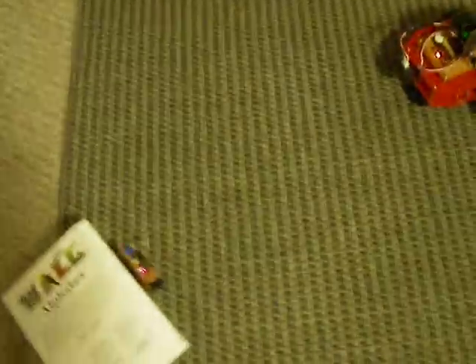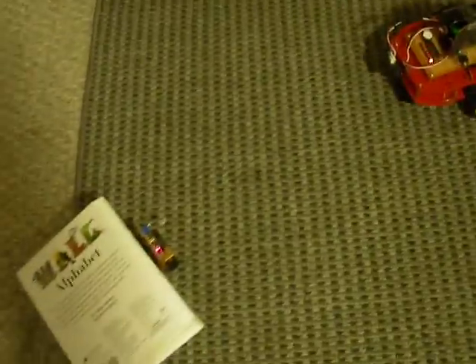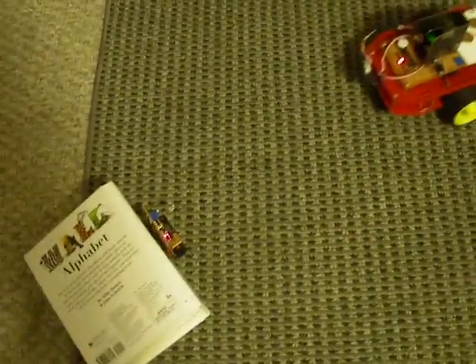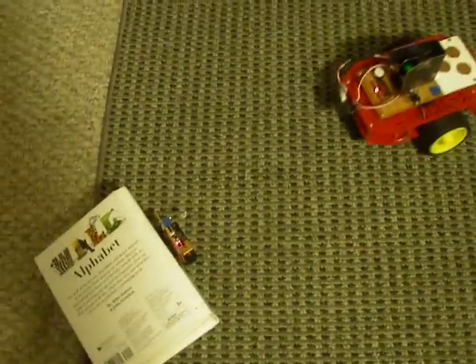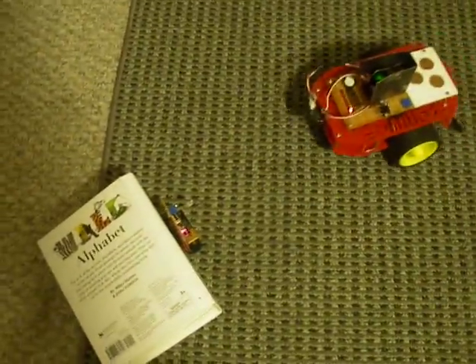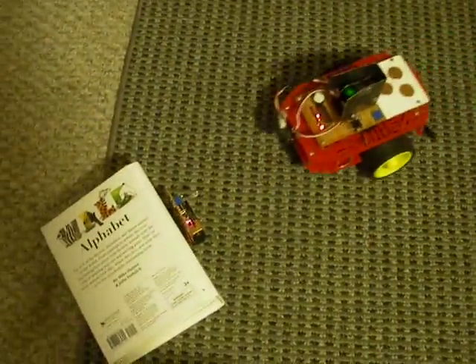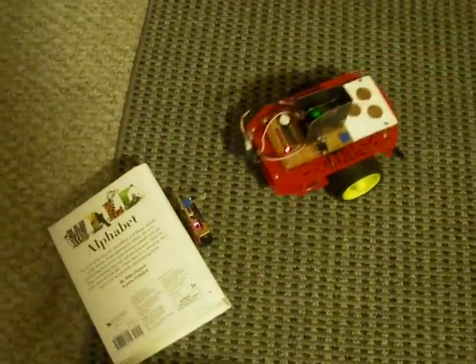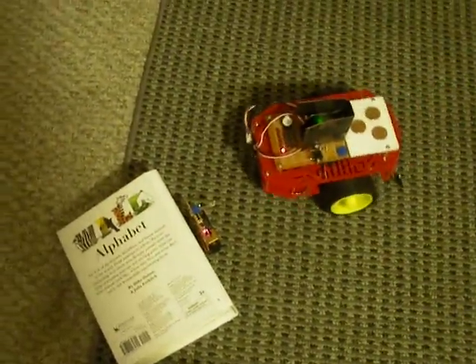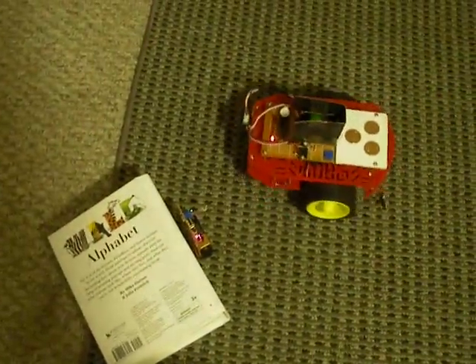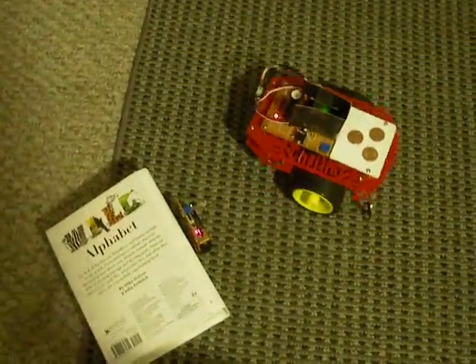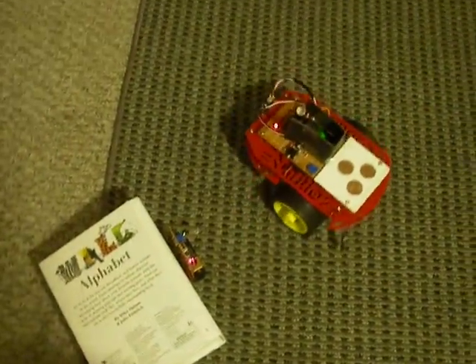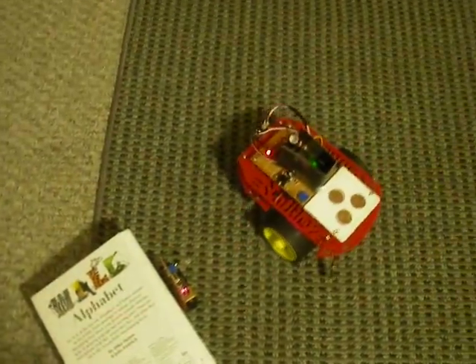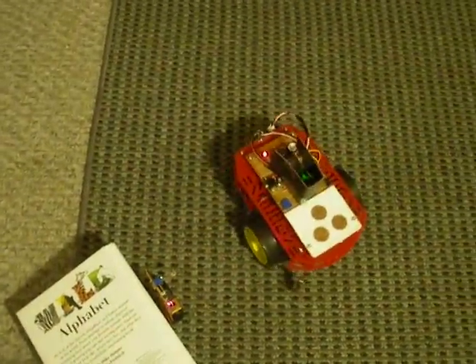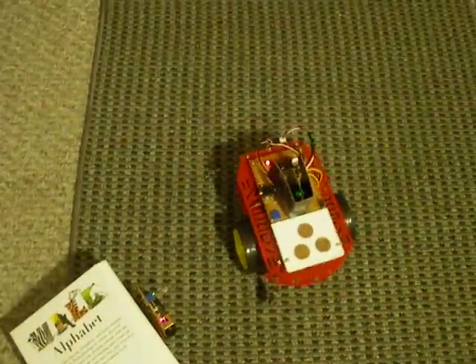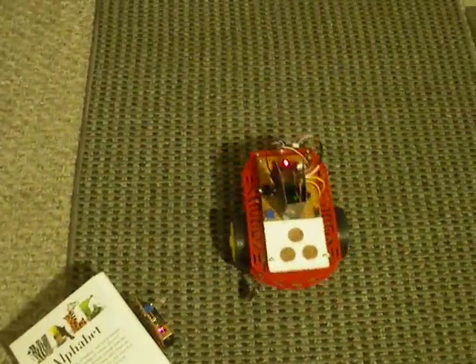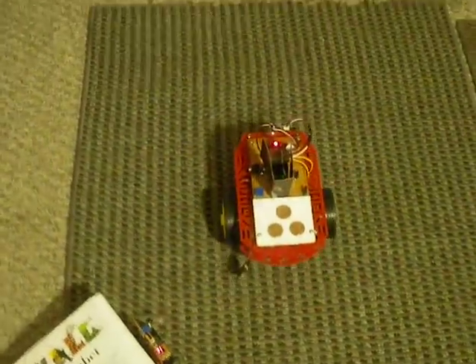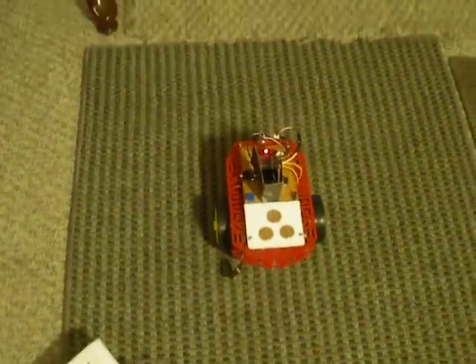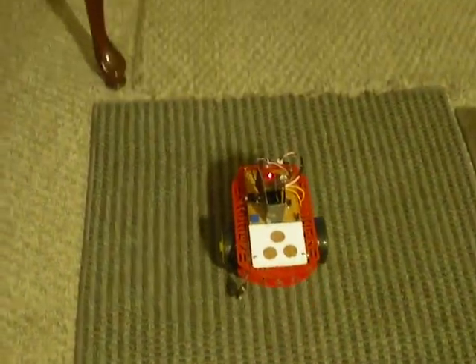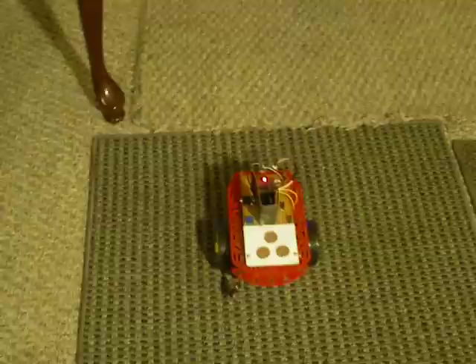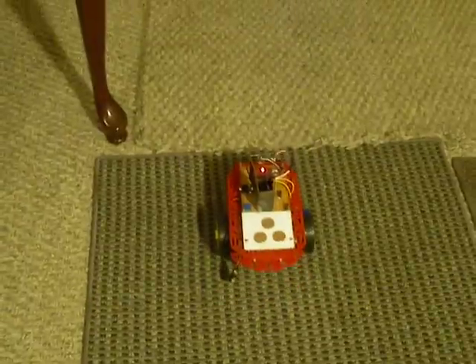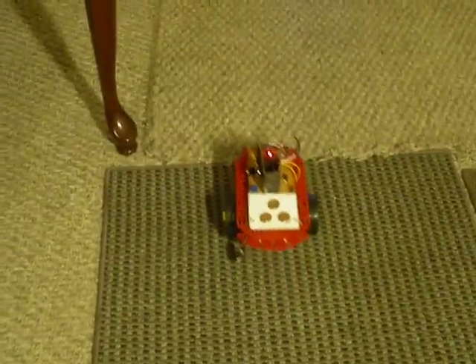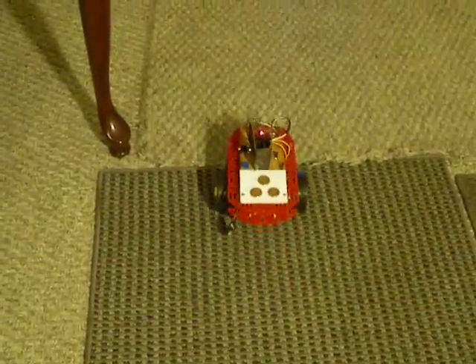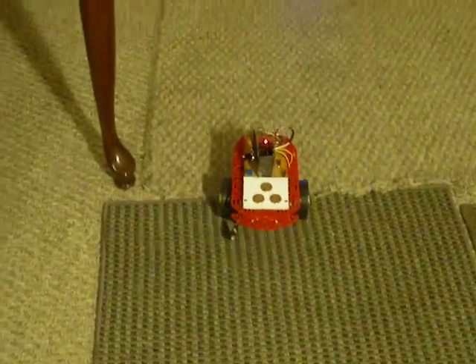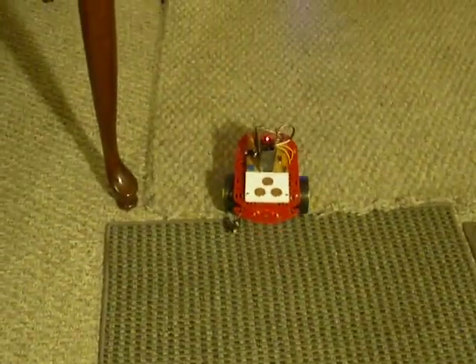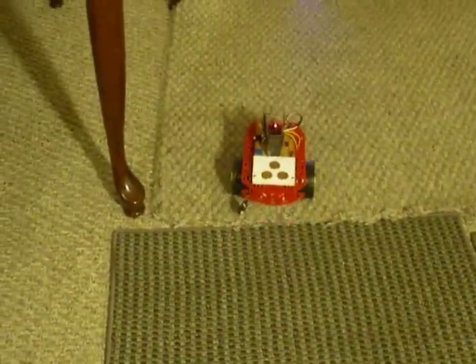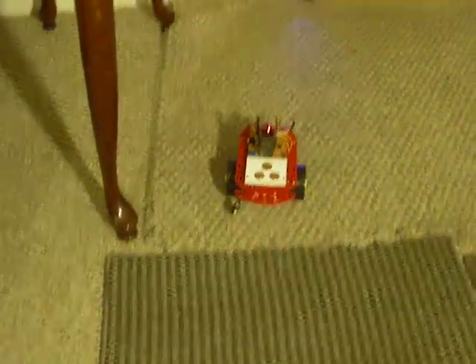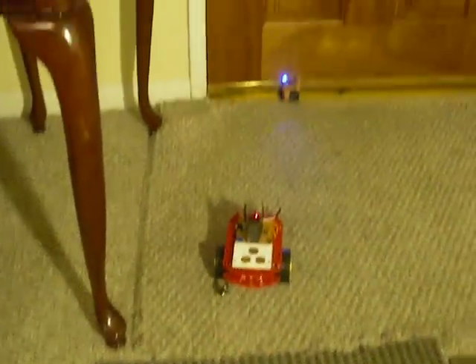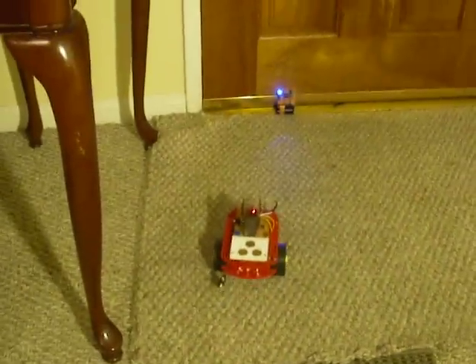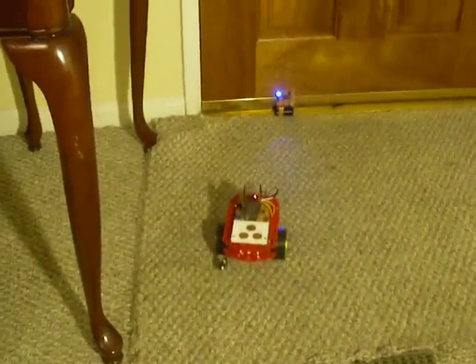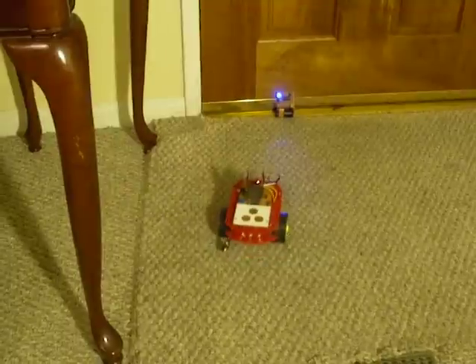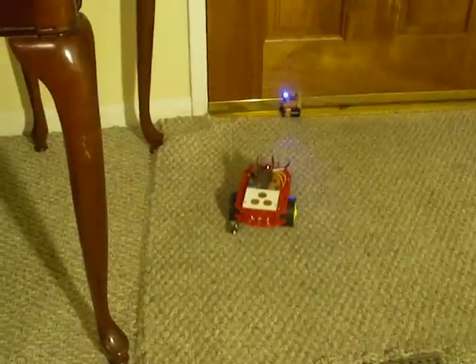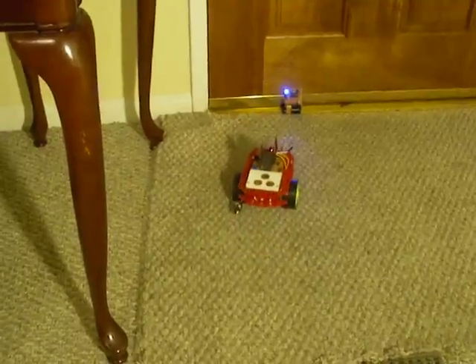There's another beacon right there with a book behind it. As soon as the robot gets close enough to it, it's got an infrared crash sensor which tells it to go off in a different direction. So now it's tracking towards that blue beacon right there.